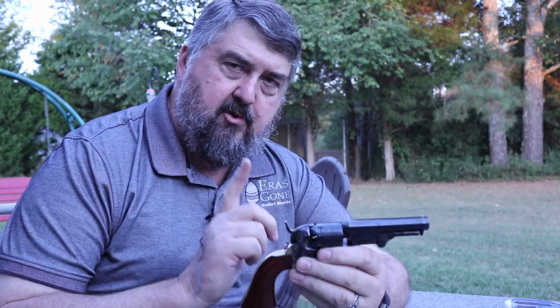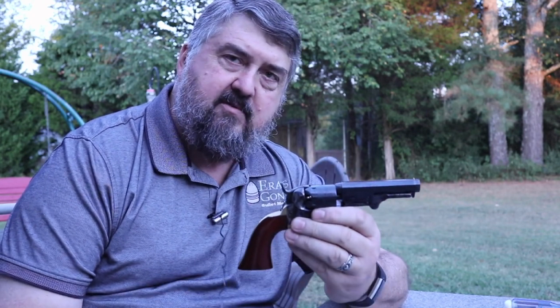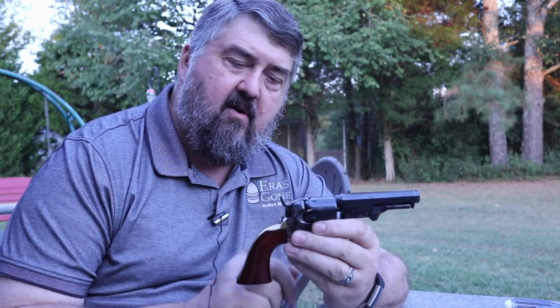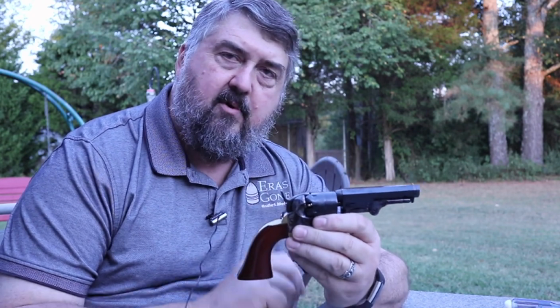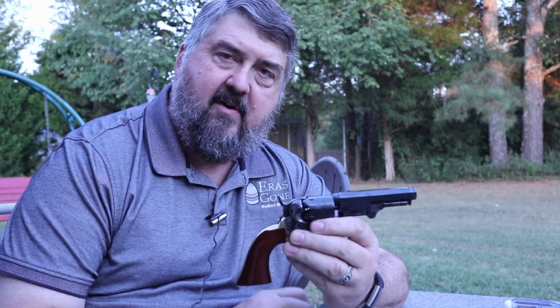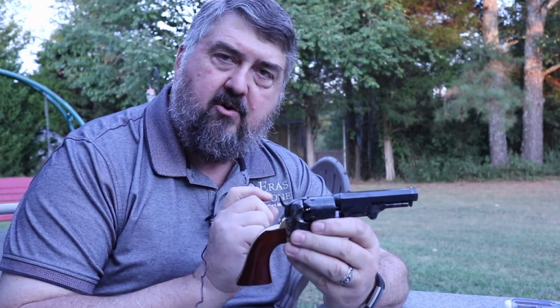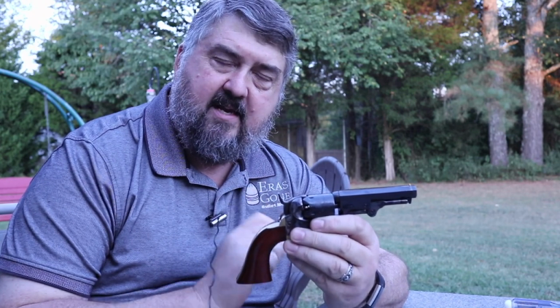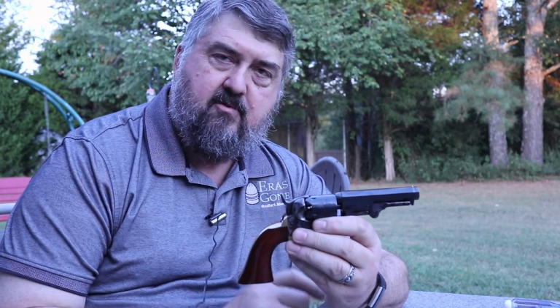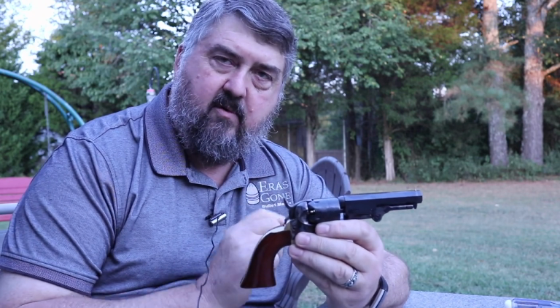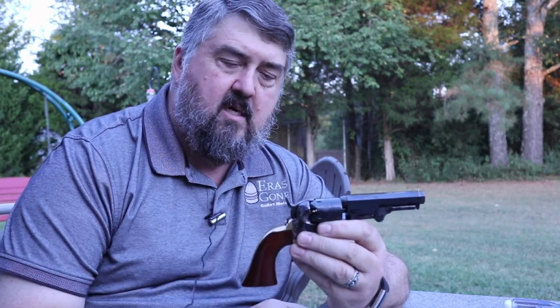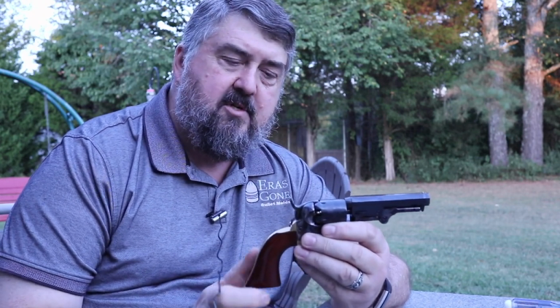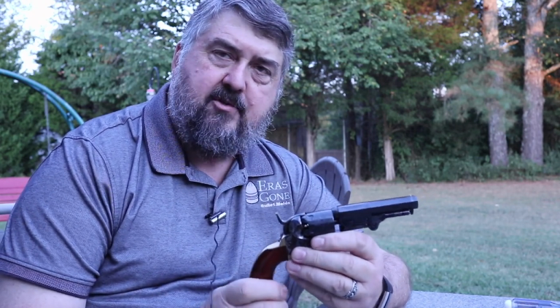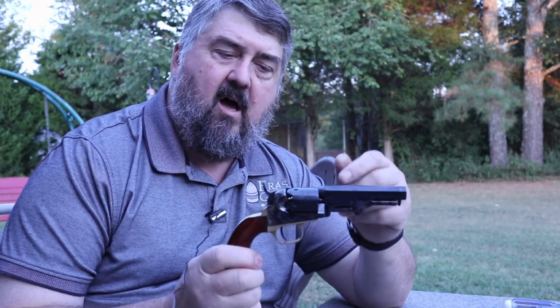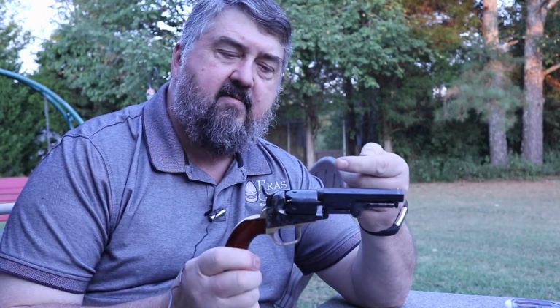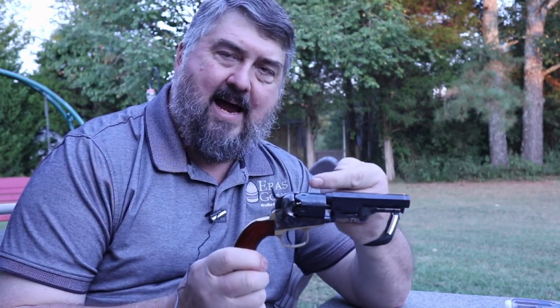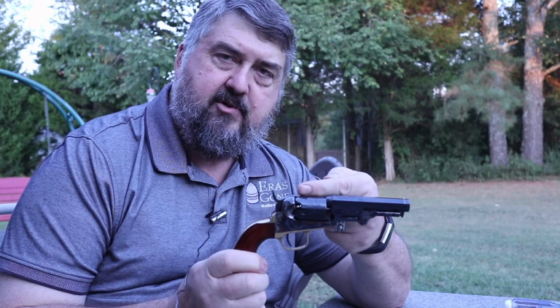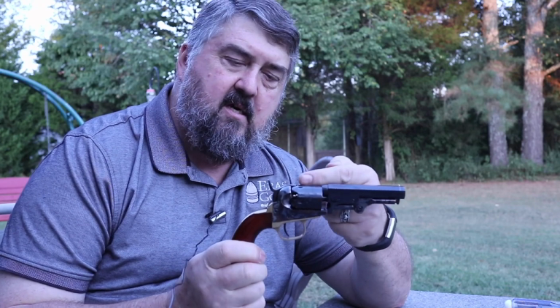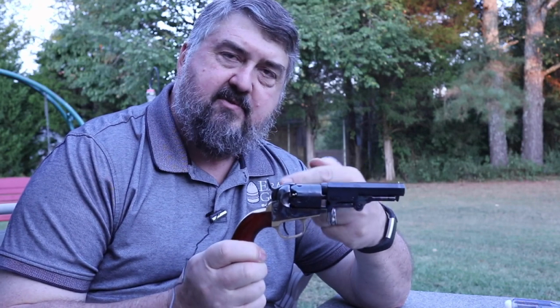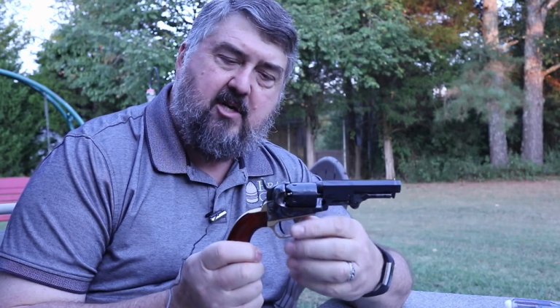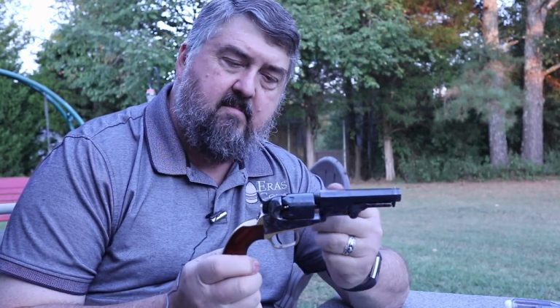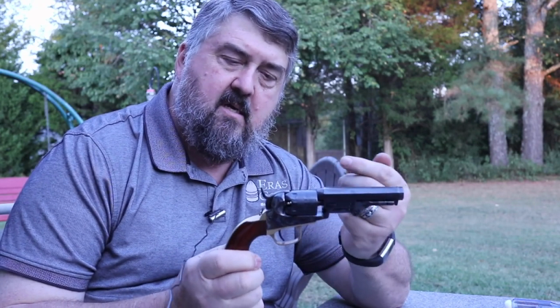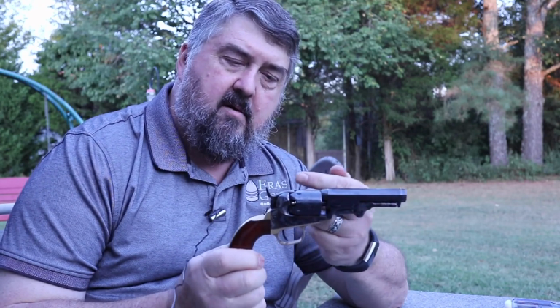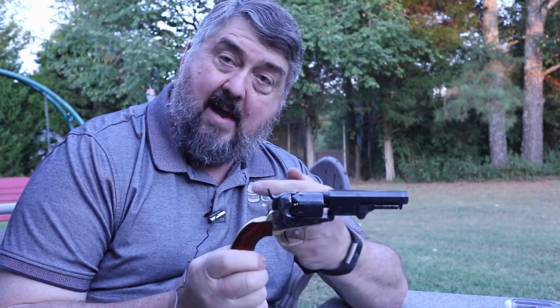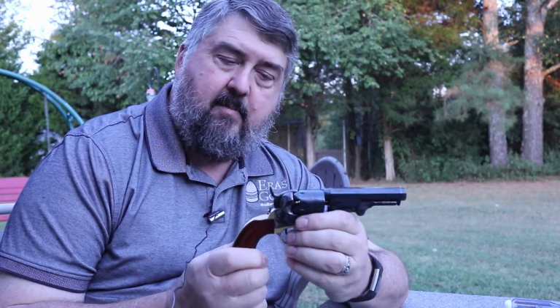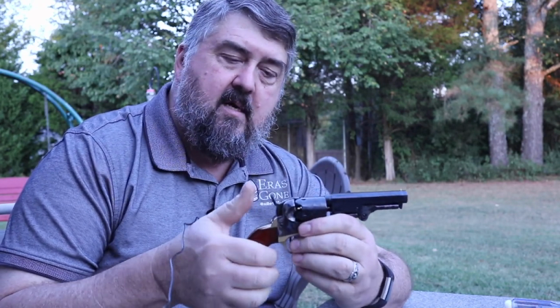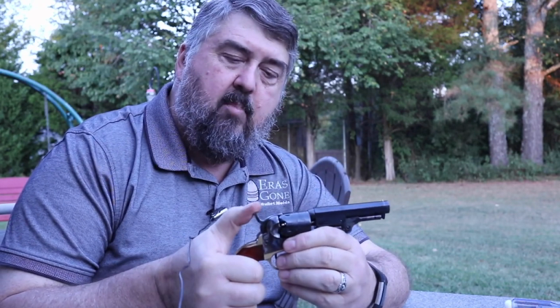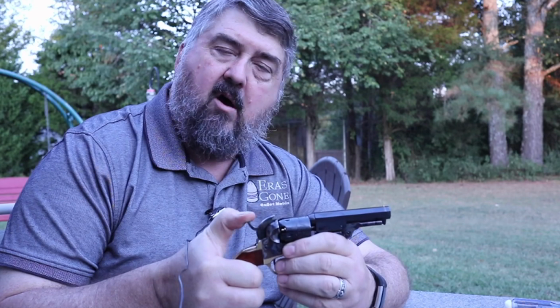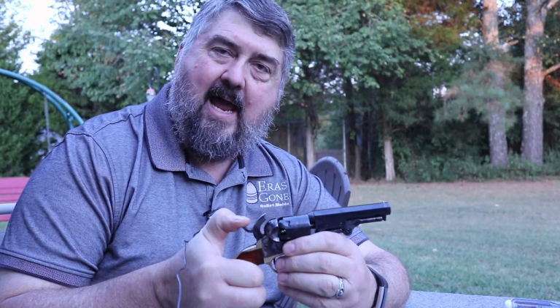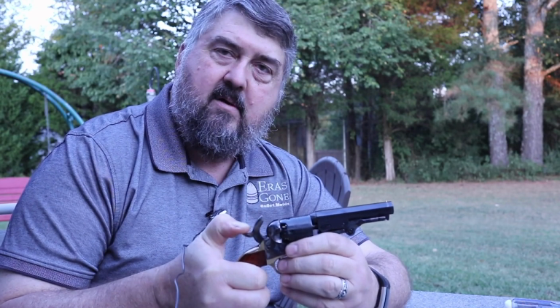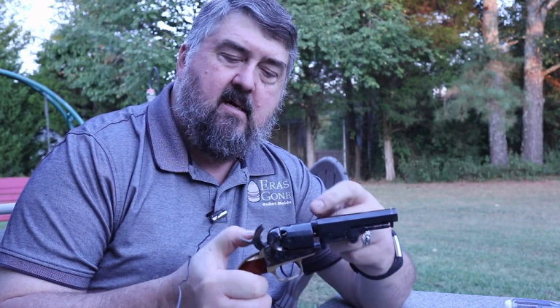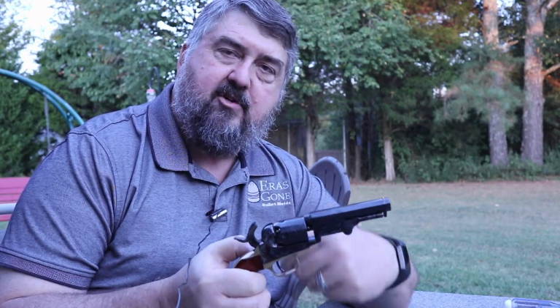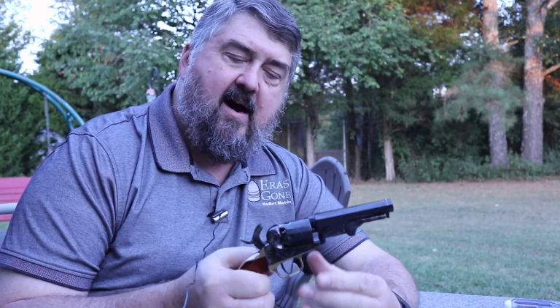Two things. First of all, the nipples have a very large vent through the middle of them, which allows a lot of back pressure from each fired chamber coming back to the nipple and blowing off the cap after it's been fired.